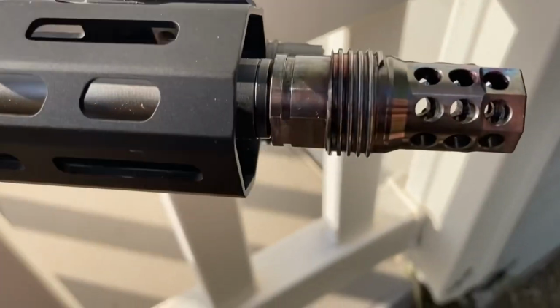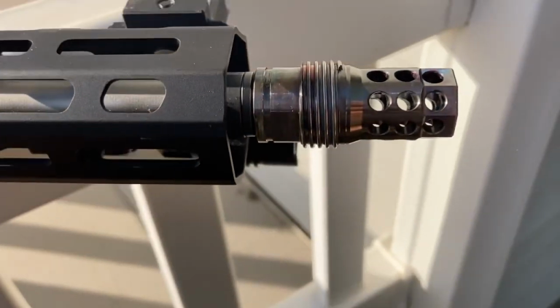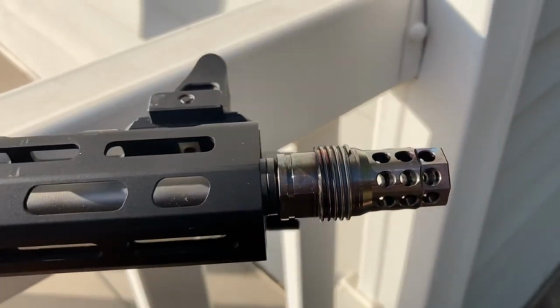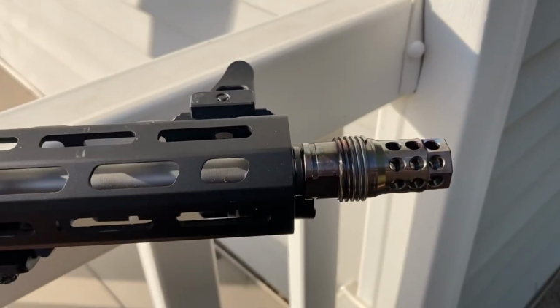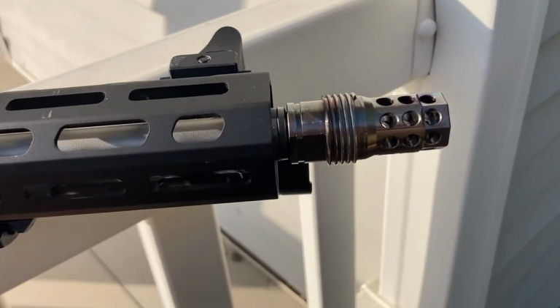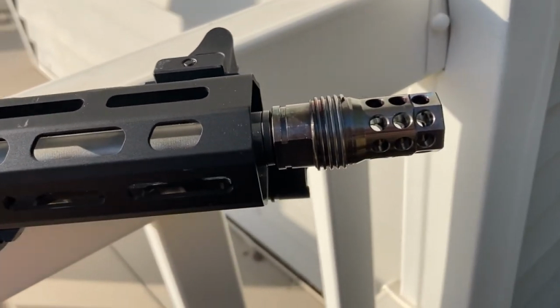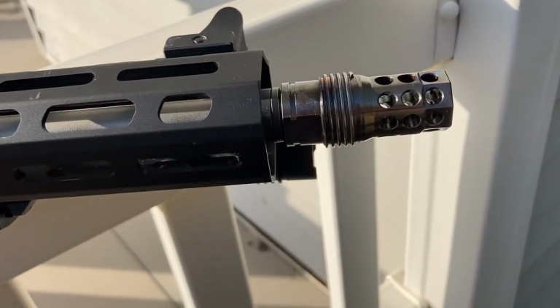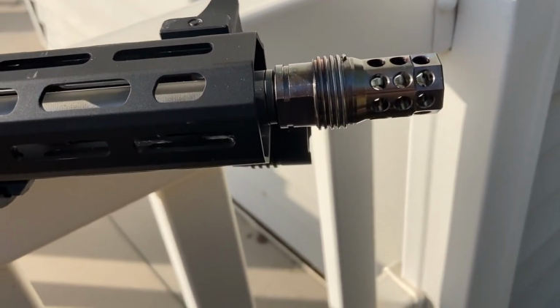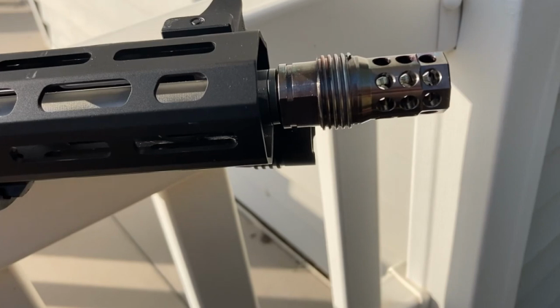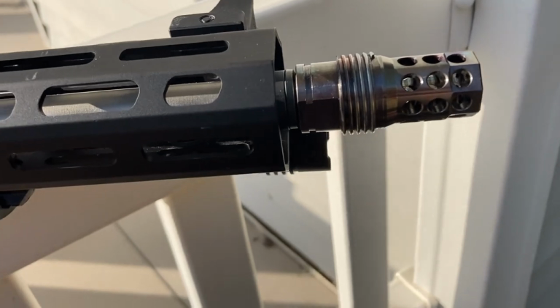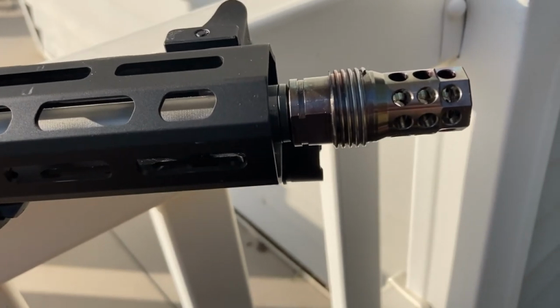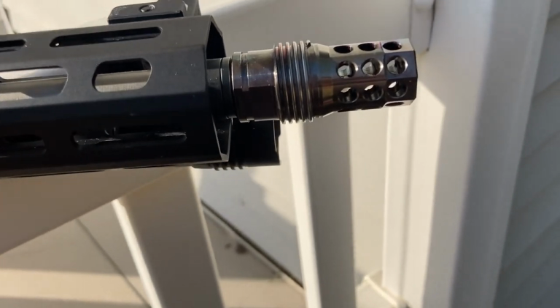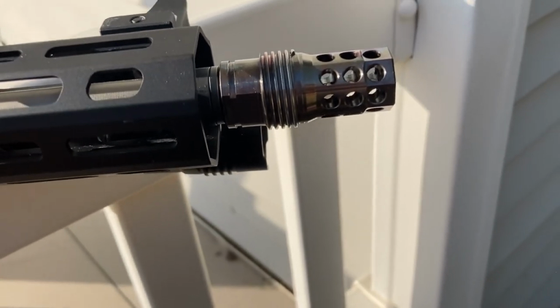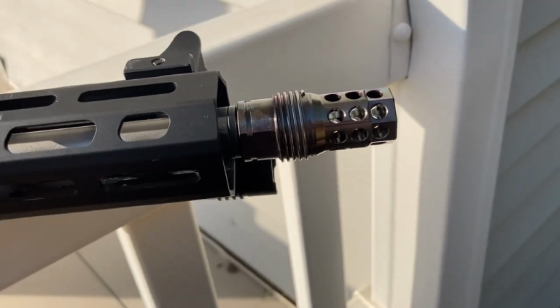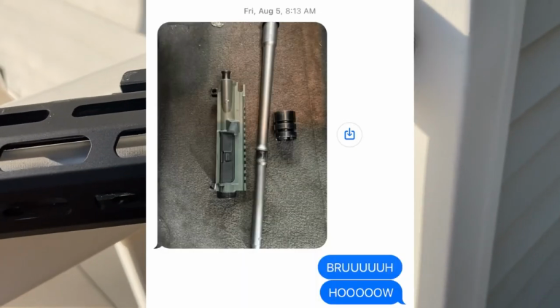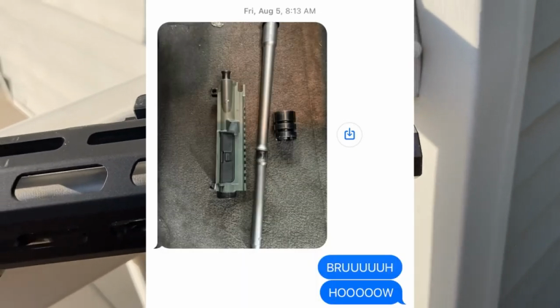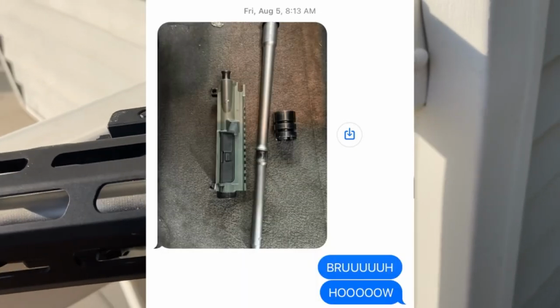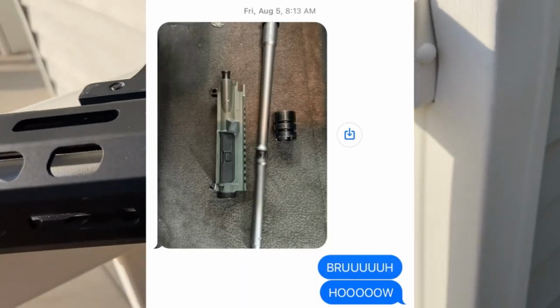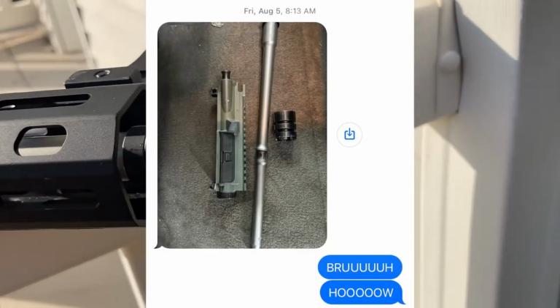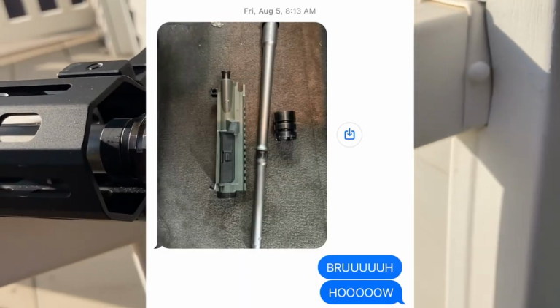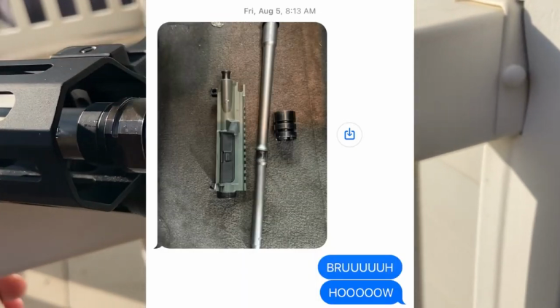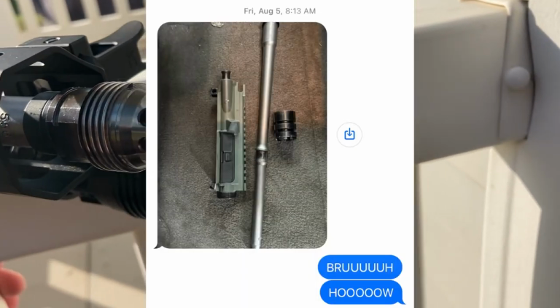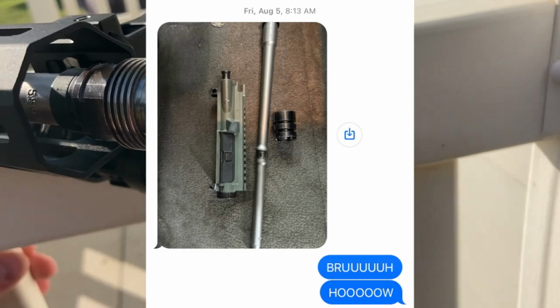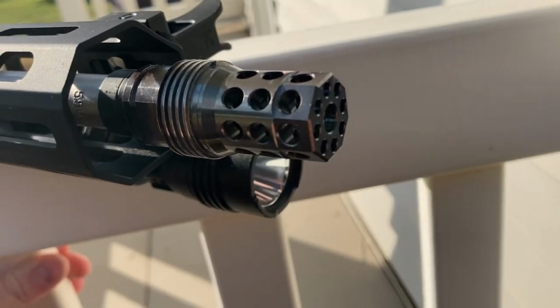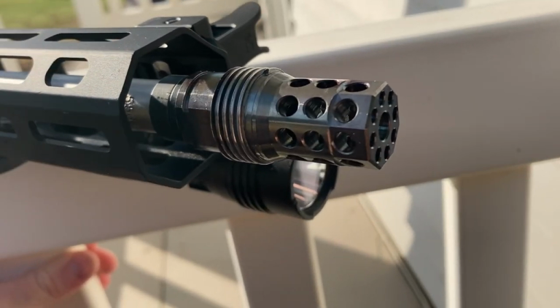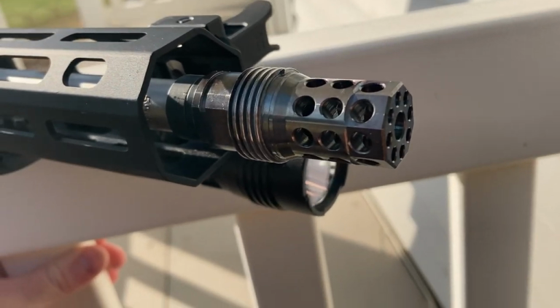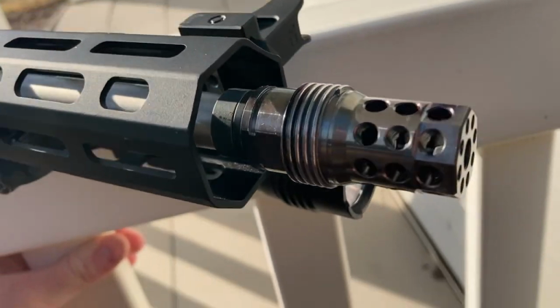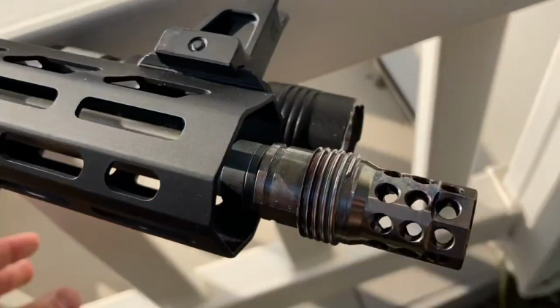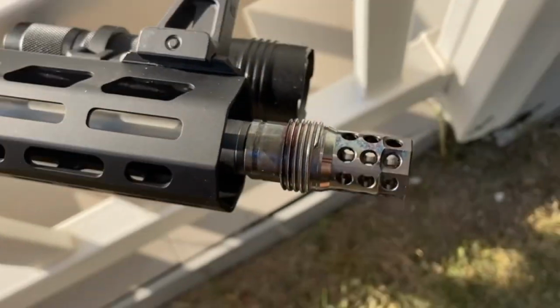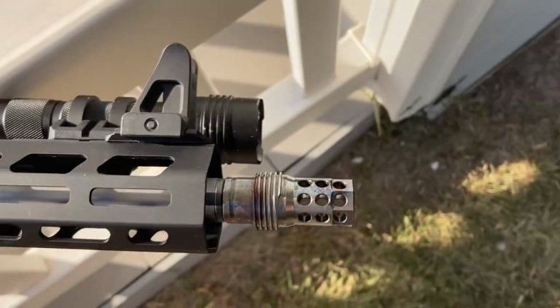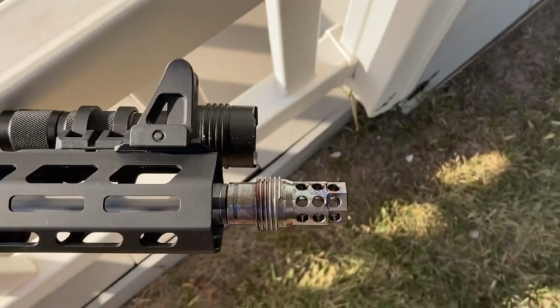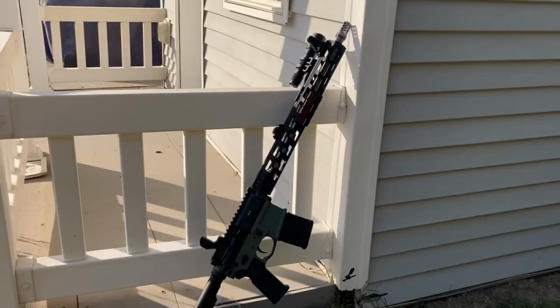I sent off the upper to a buddy — you'll meet him in the Discord, he's a great guy — and he was able to help me get that hand guard off and install the Odinworks Rune hand guard, which is very lightweight and a very cool hand guard.